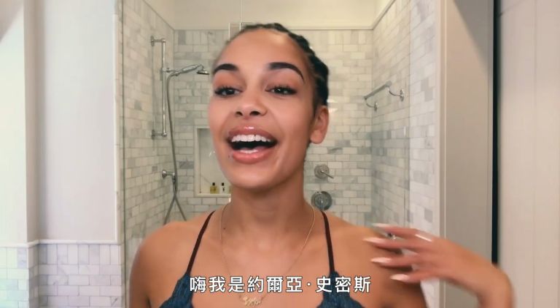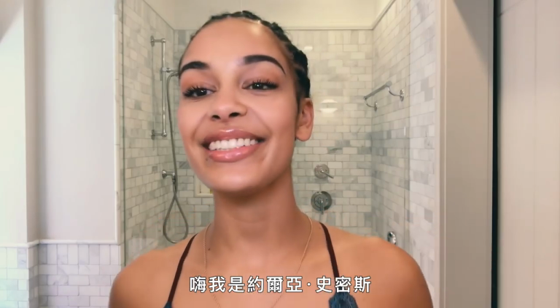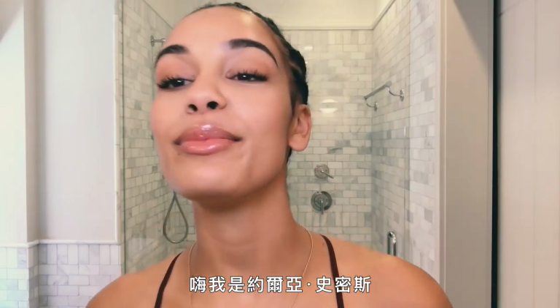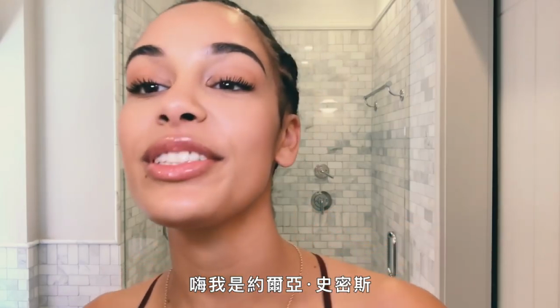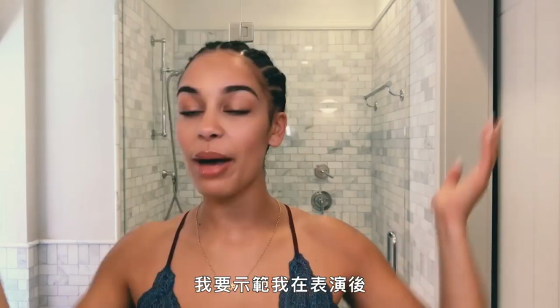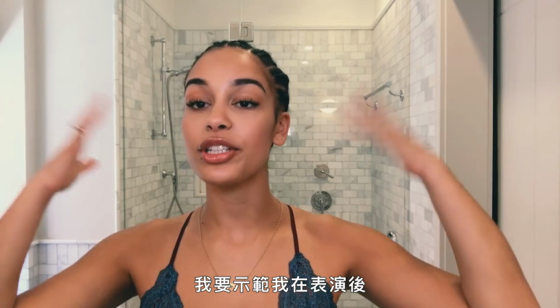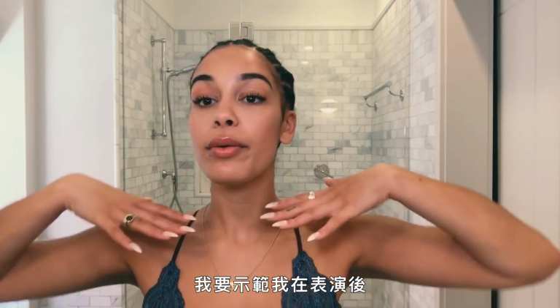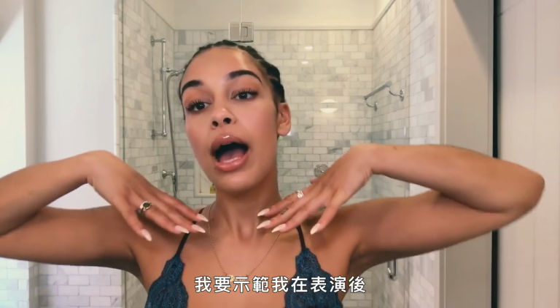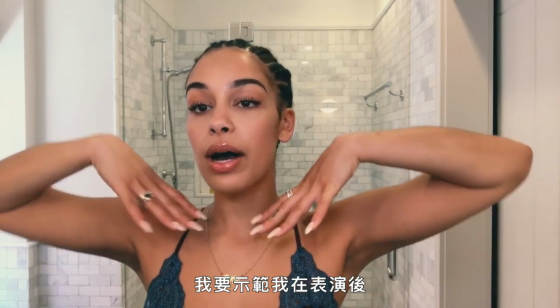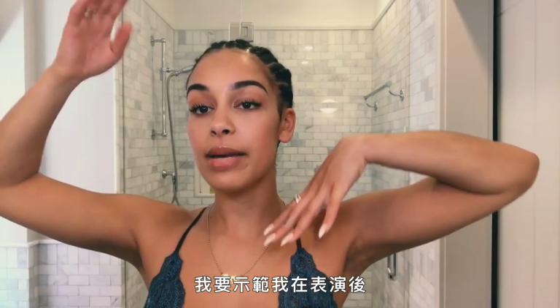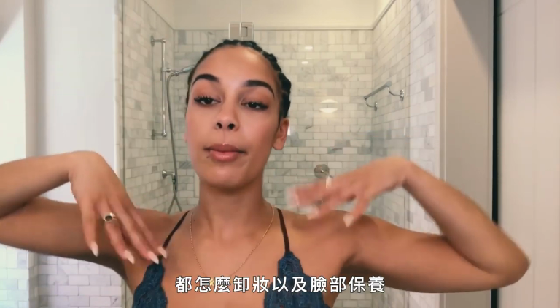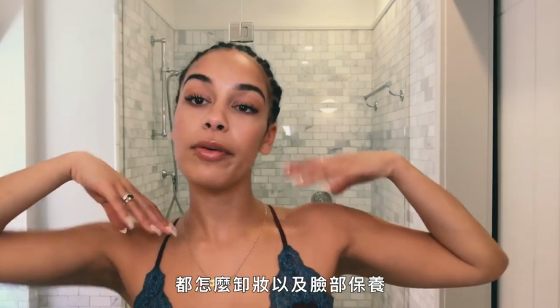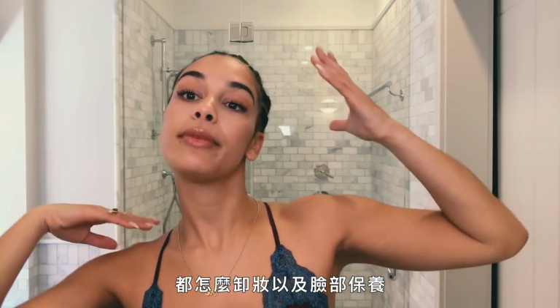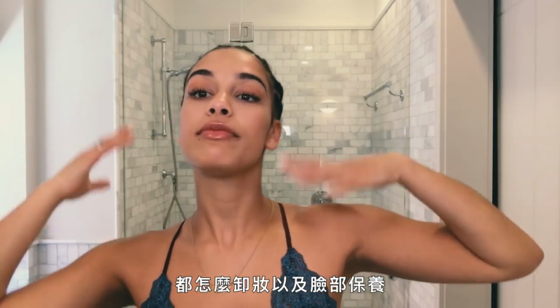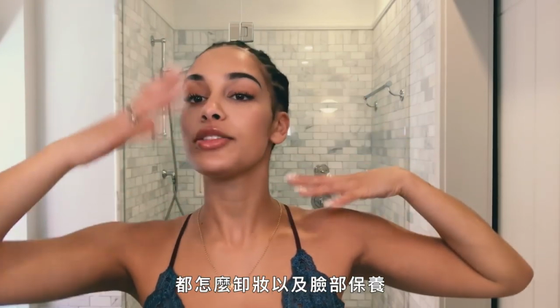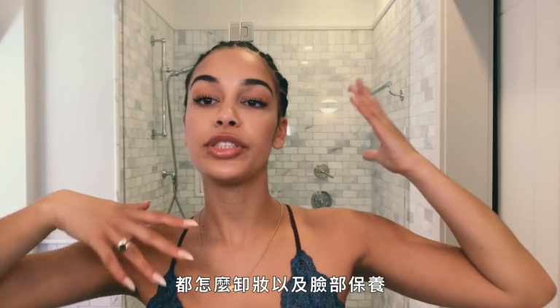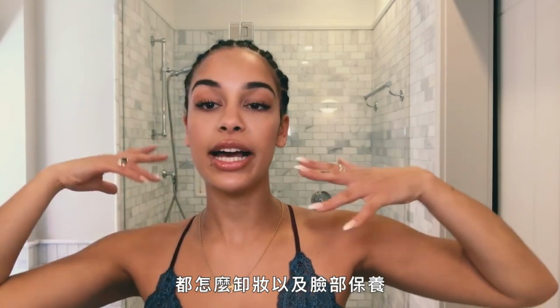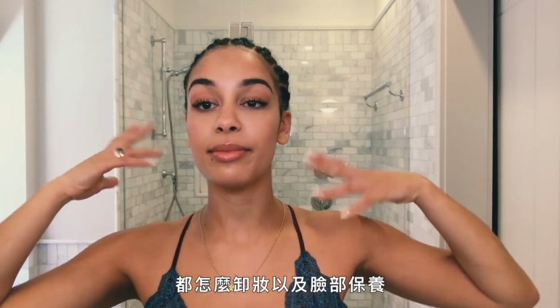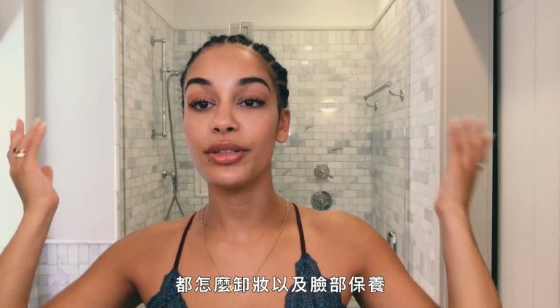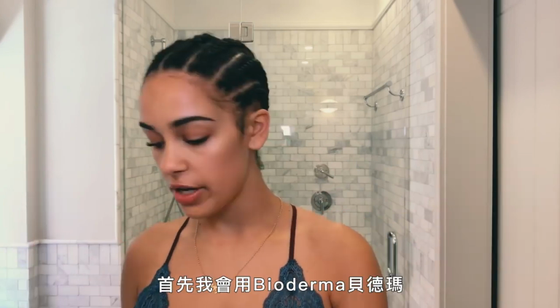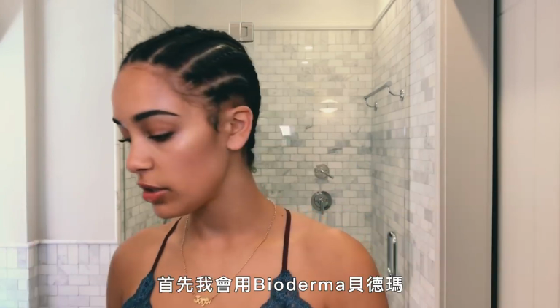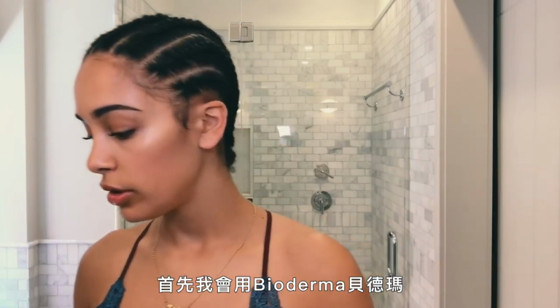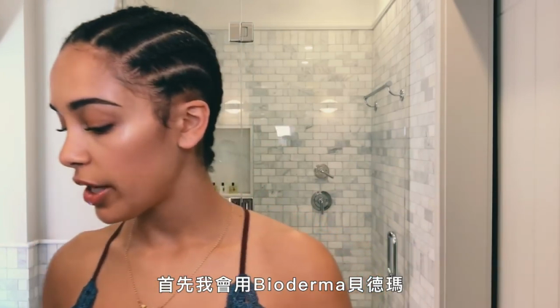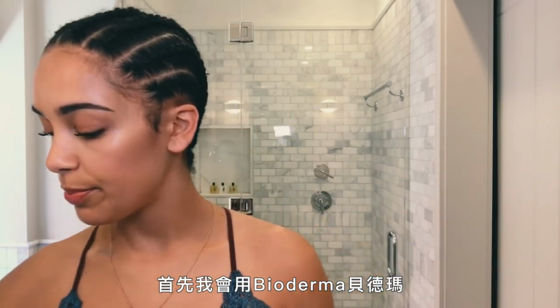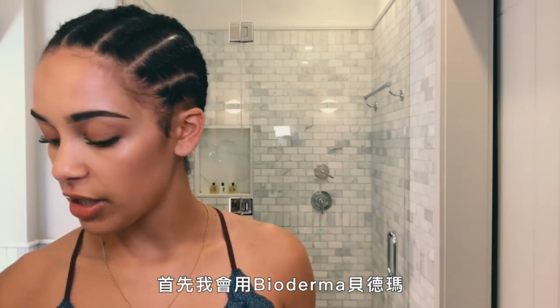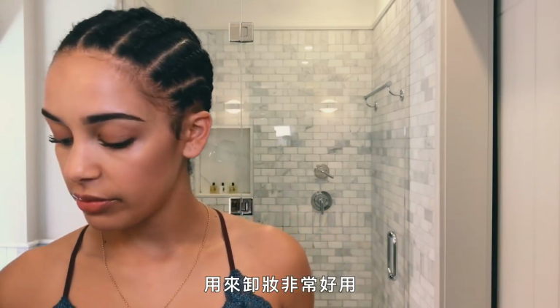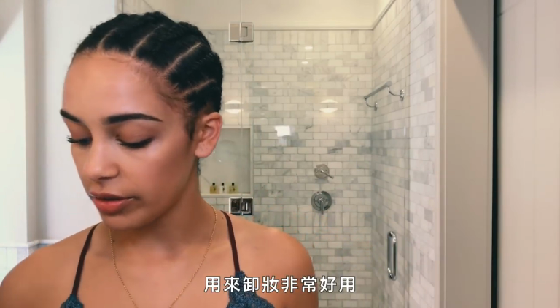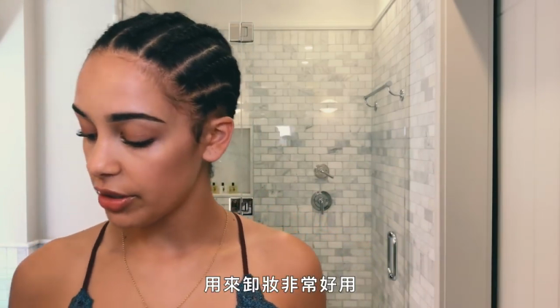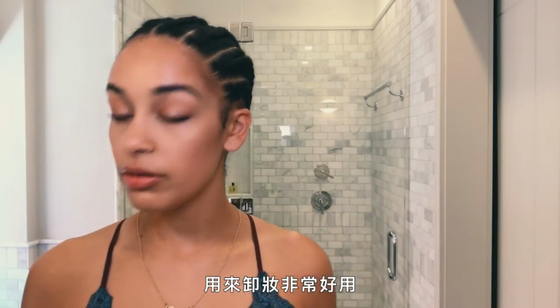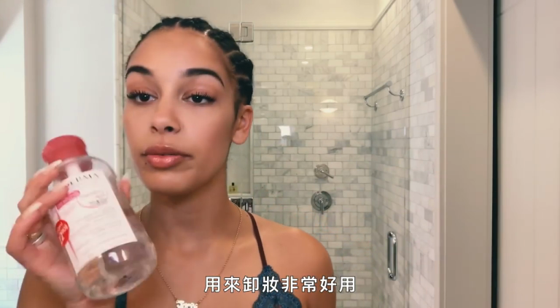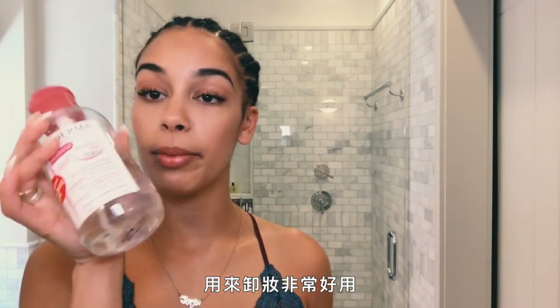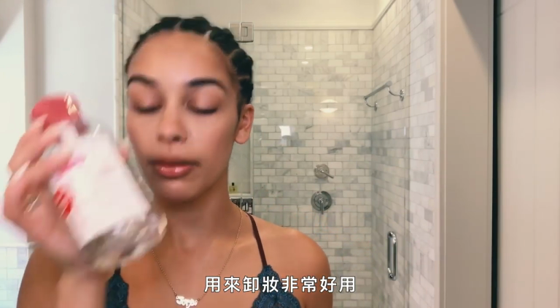Hi, it's Georgia Smith. I'm going to show you how I take my makeup off and my facial routine after my shows. First, I use Biodama, which is really good, to remove my makeup.